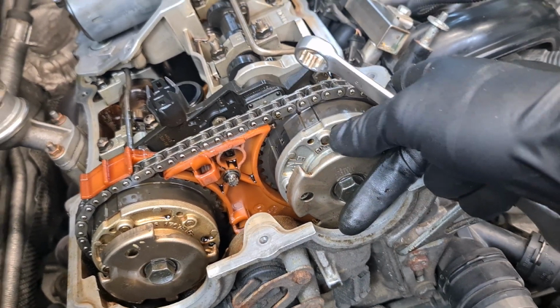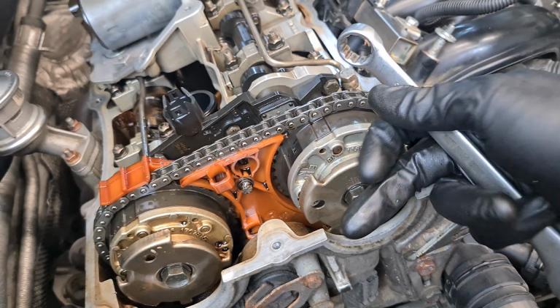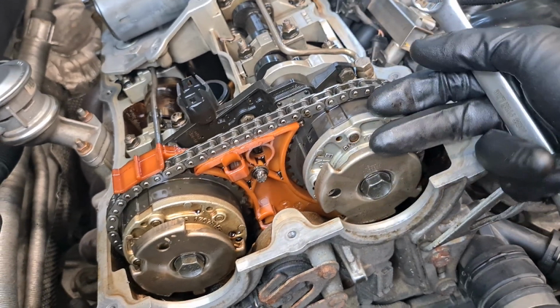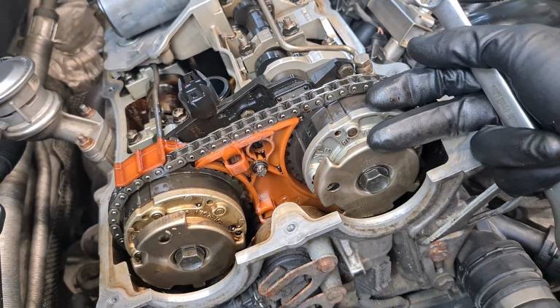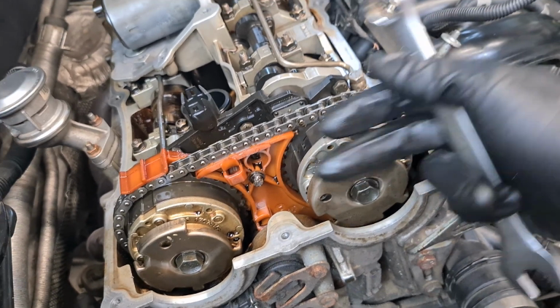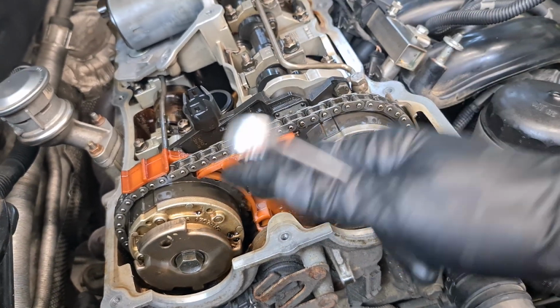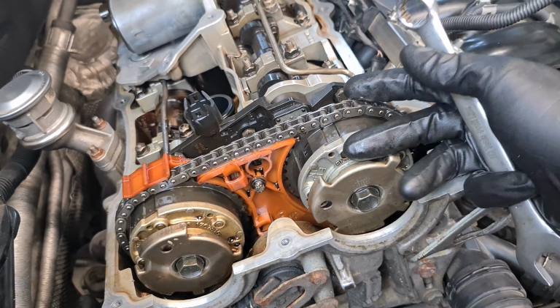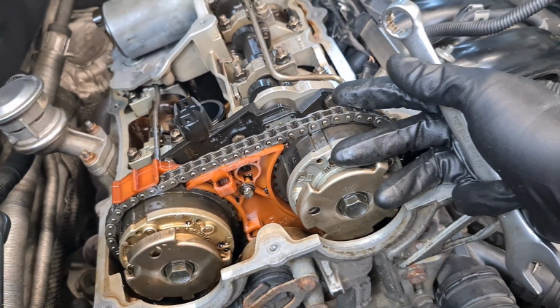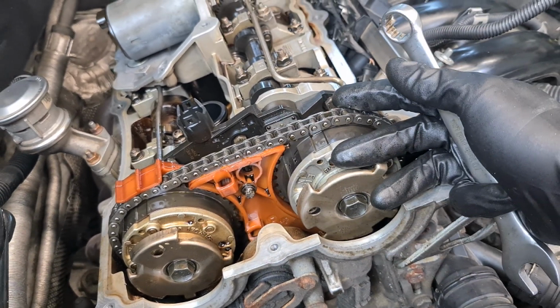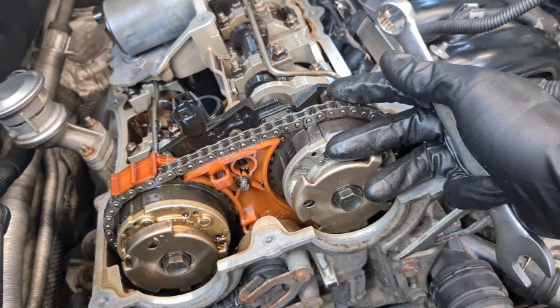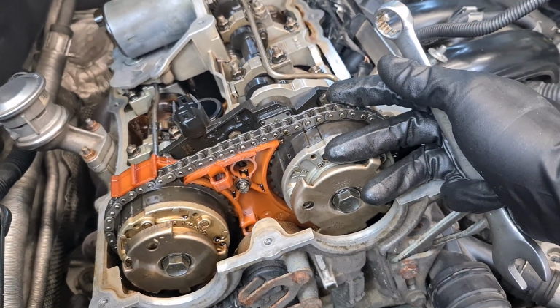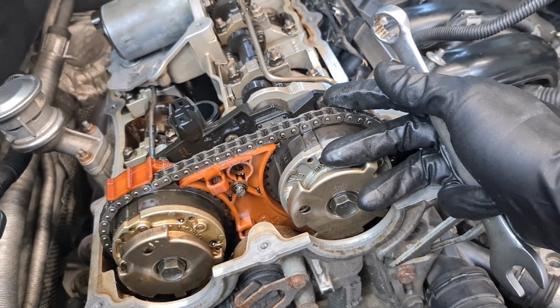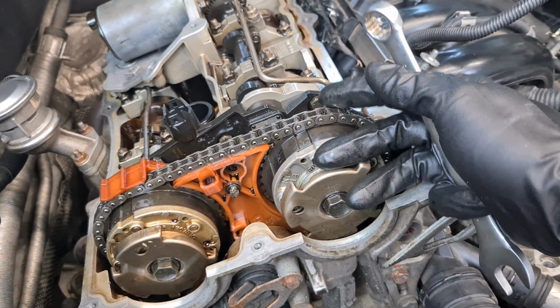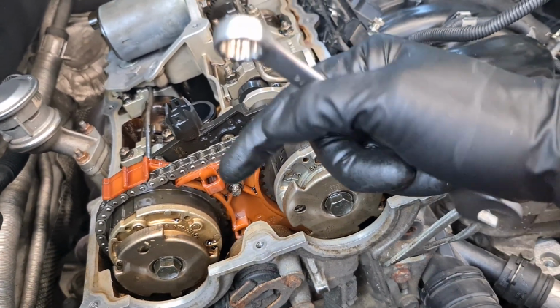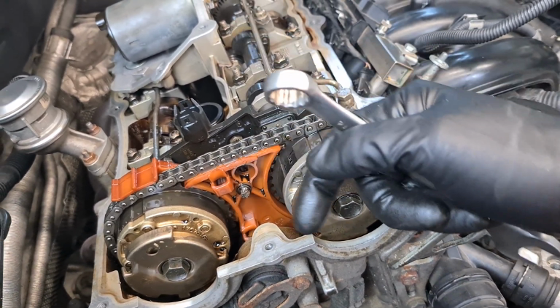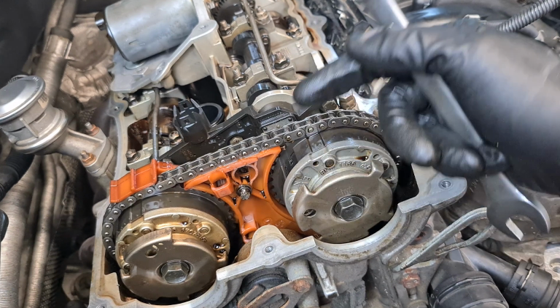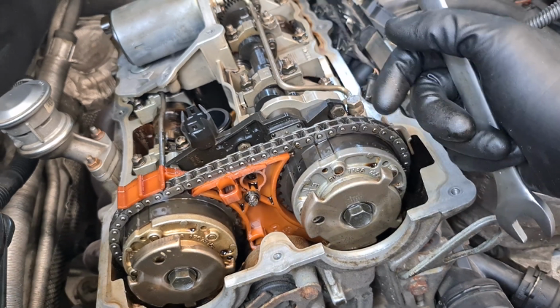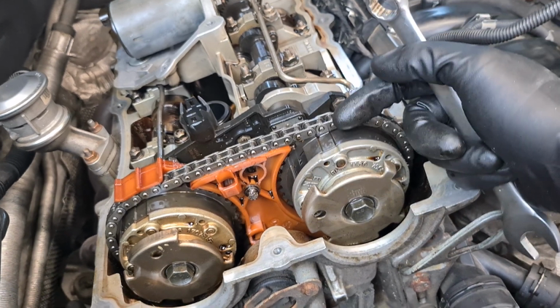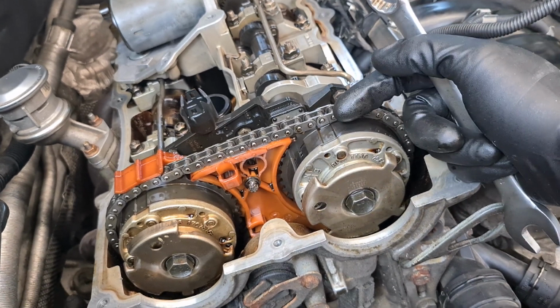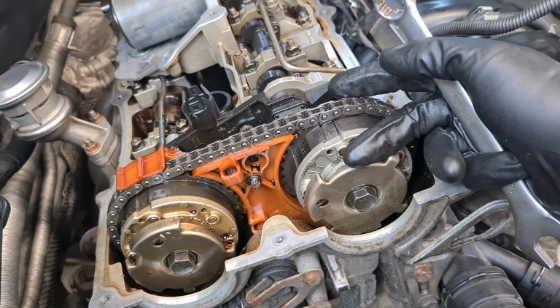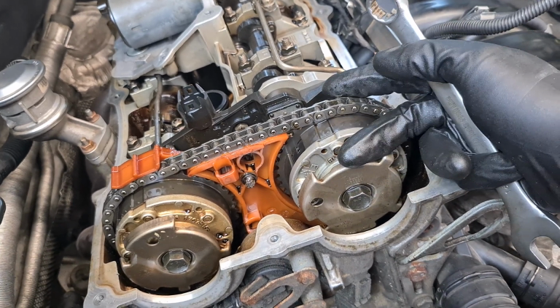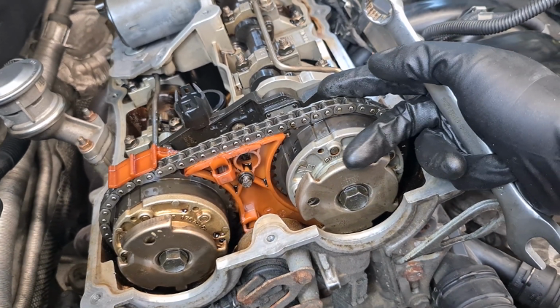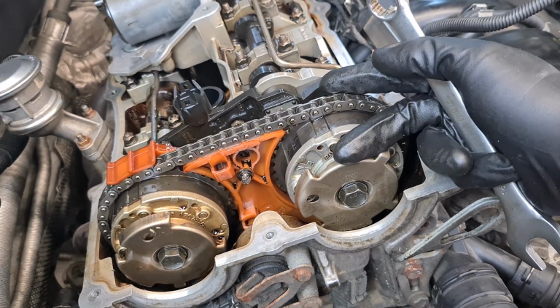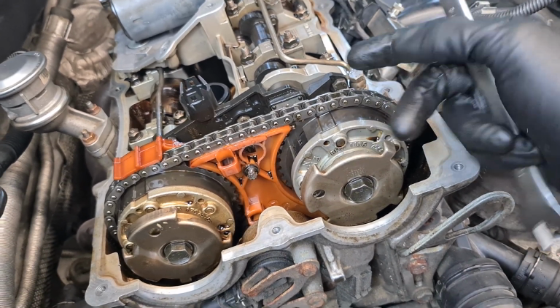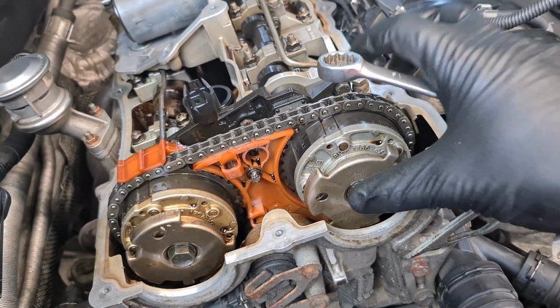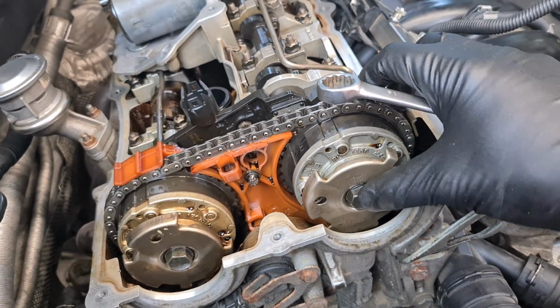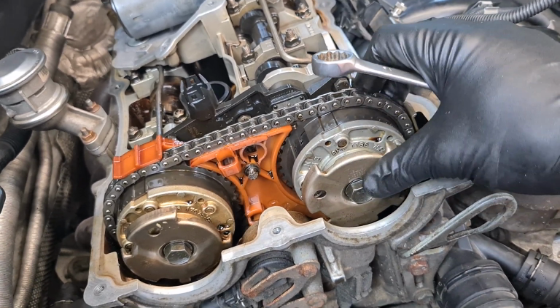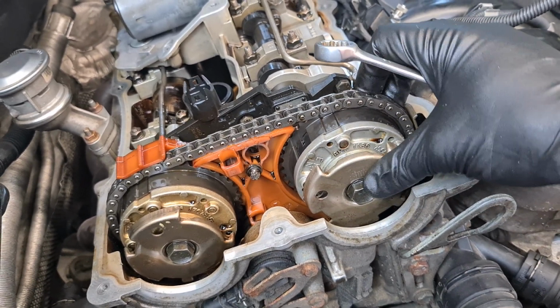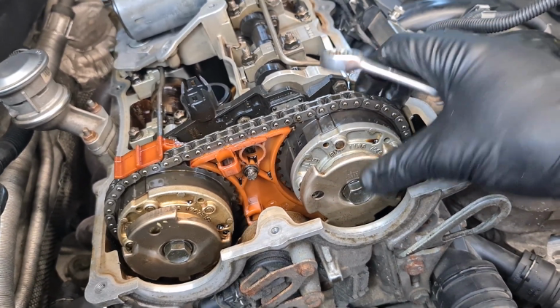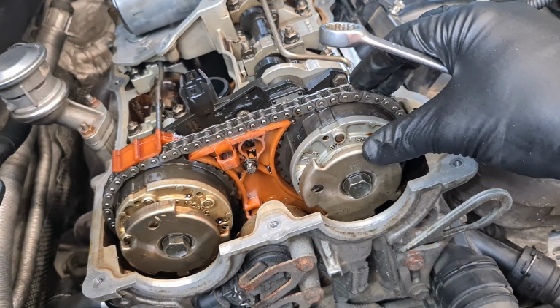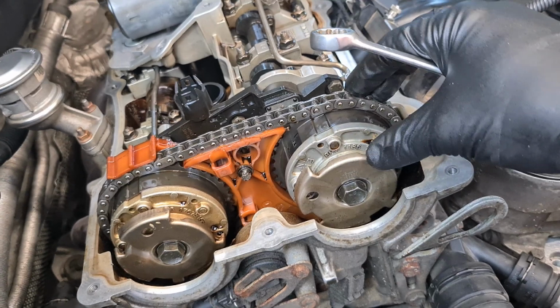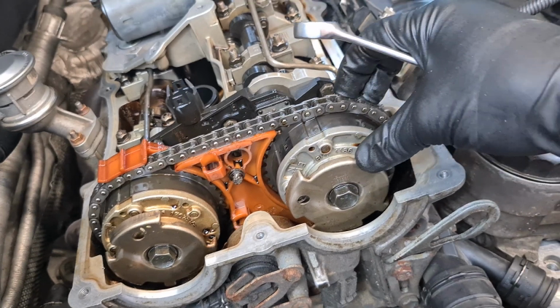If you want to know more about the VVT units, I have a video linked below so you can check it out — you can see how to disassemble a VVT unit and how it functions.